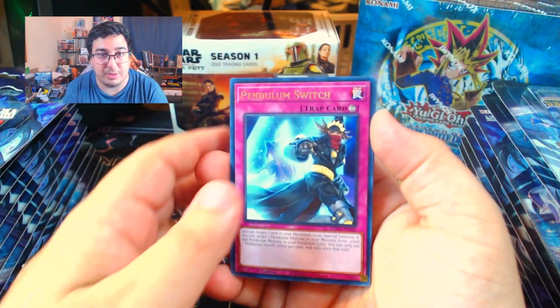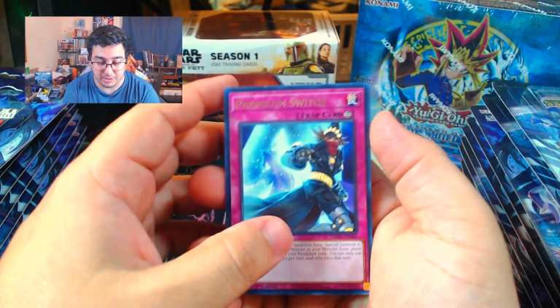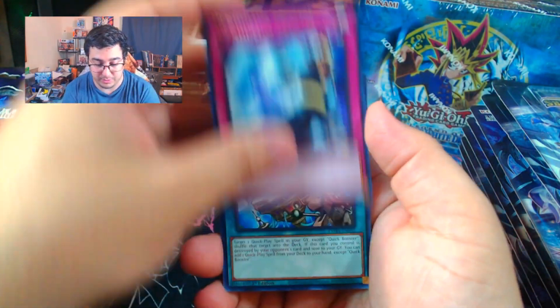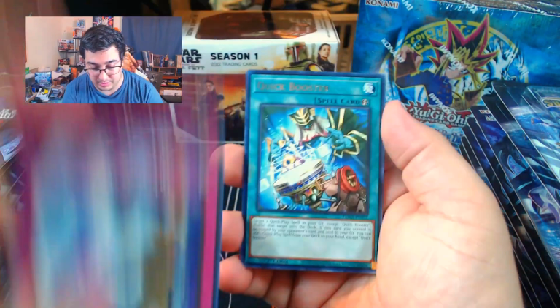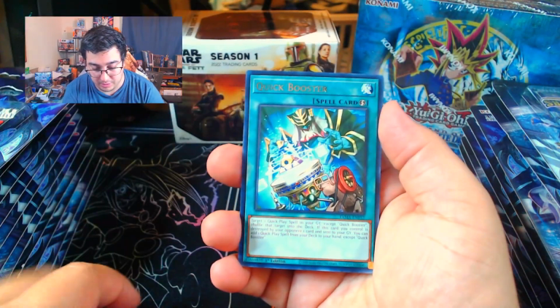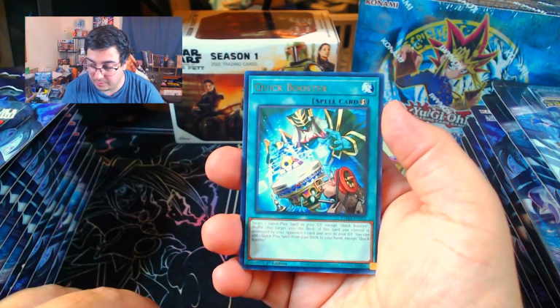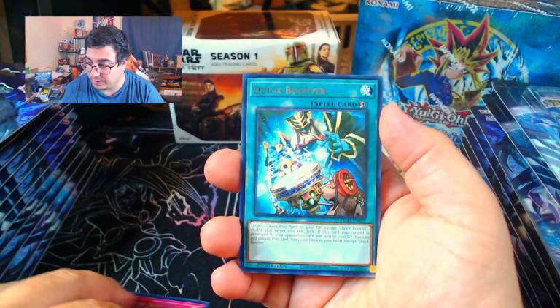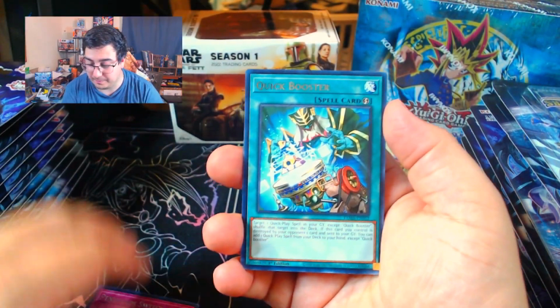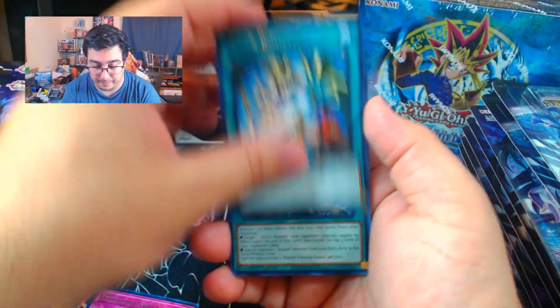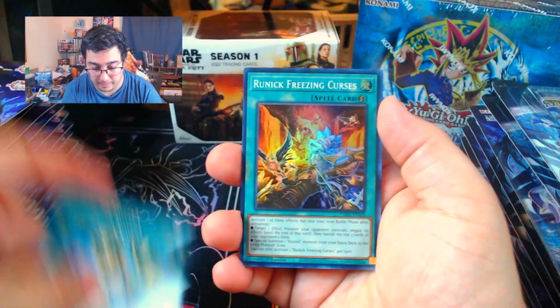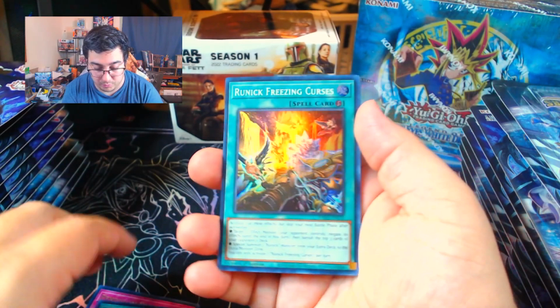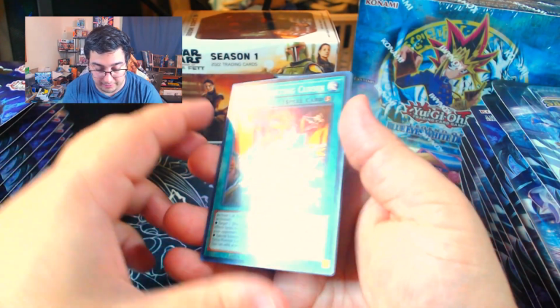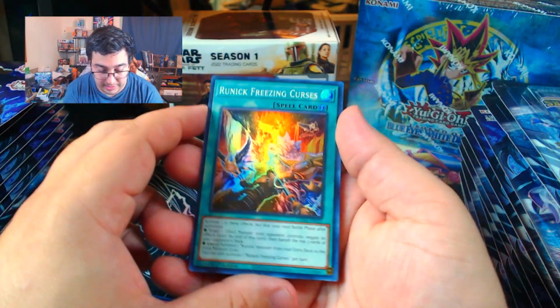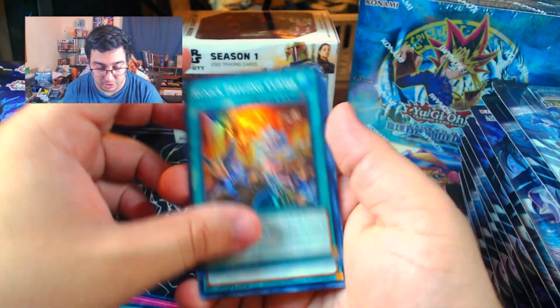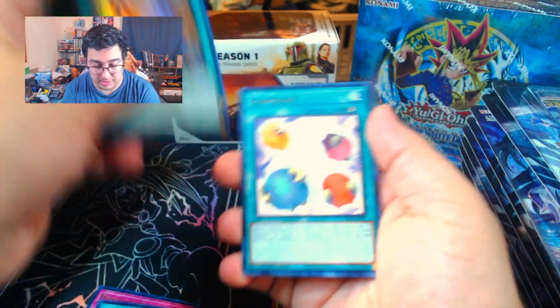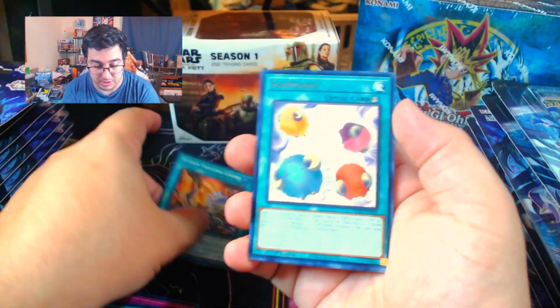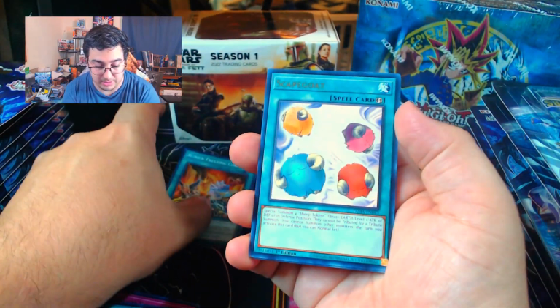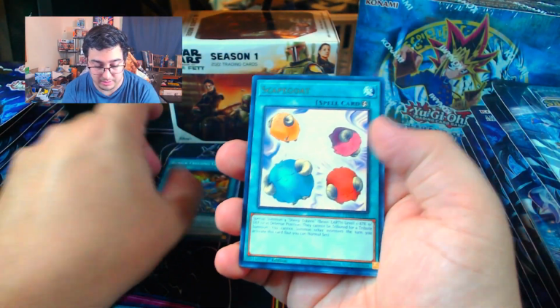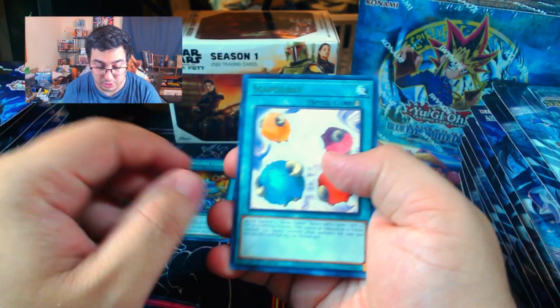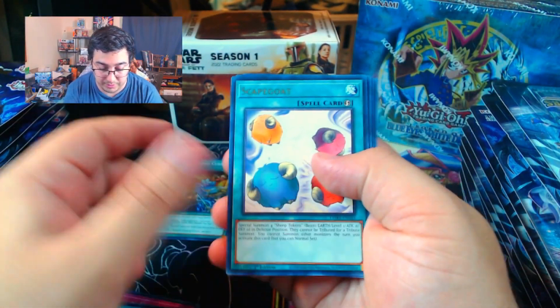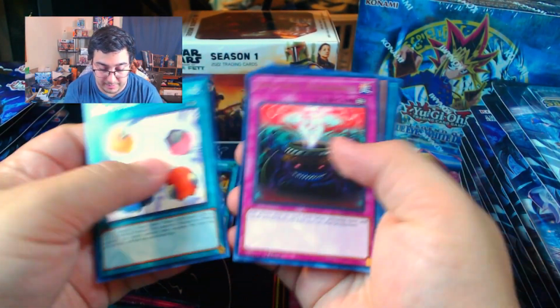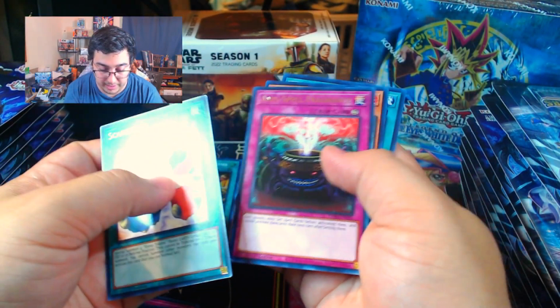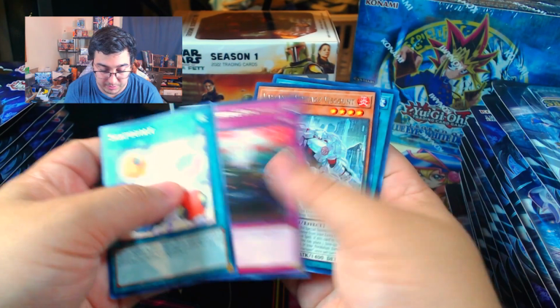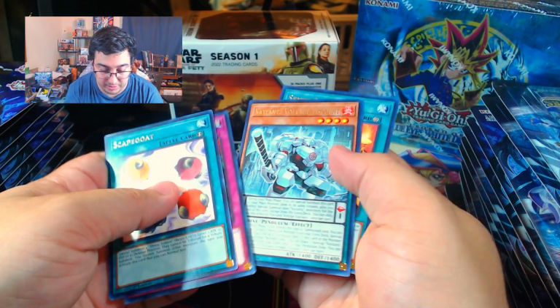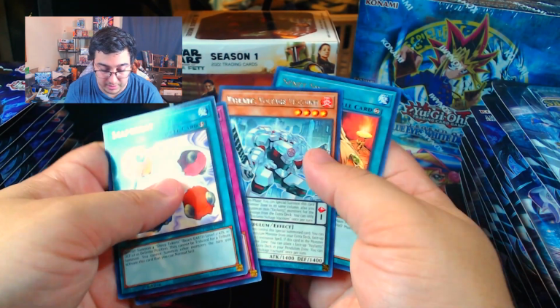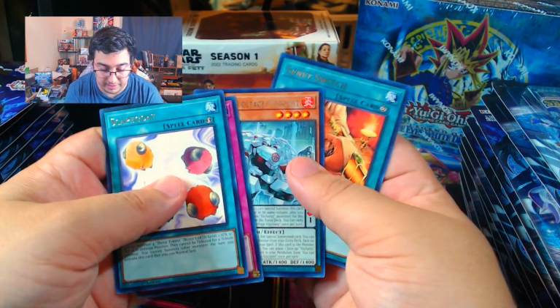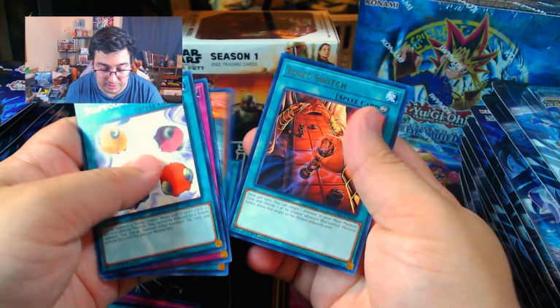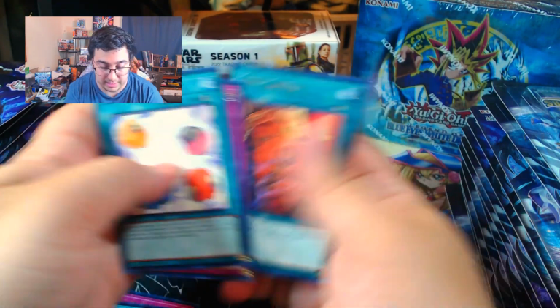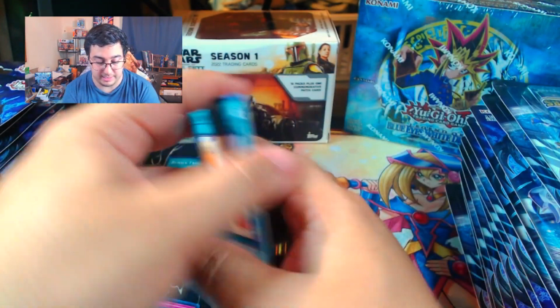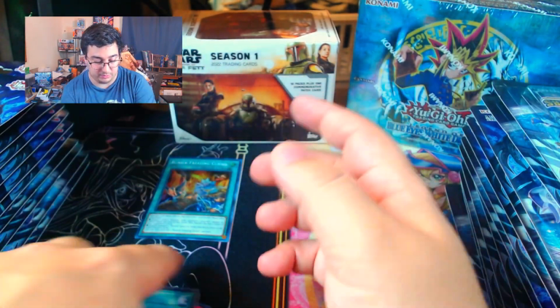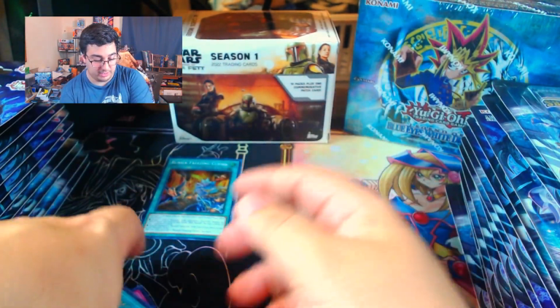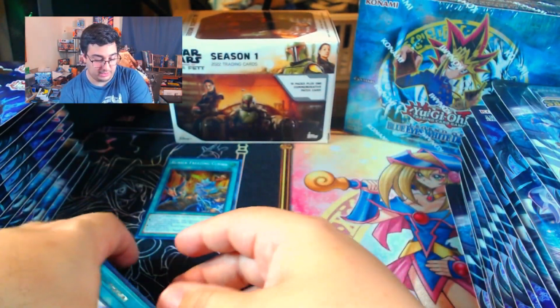So we got a Pendulum Switch, Quick Booster, Runic Freezing Curses as our secret or super, Scapegoat, Anti-Spell Fragrance, Valiance Voltage Discount, and Sennet Switch.